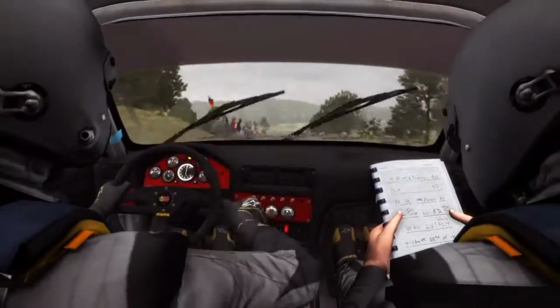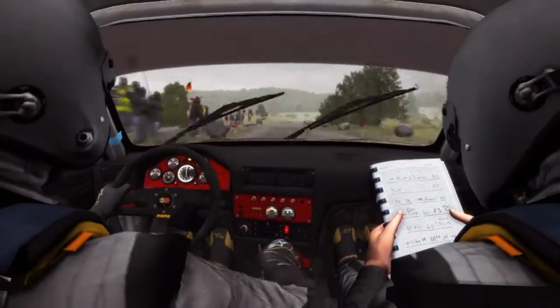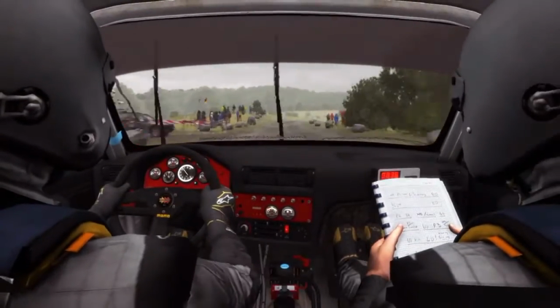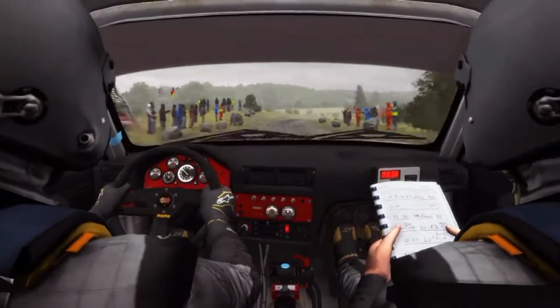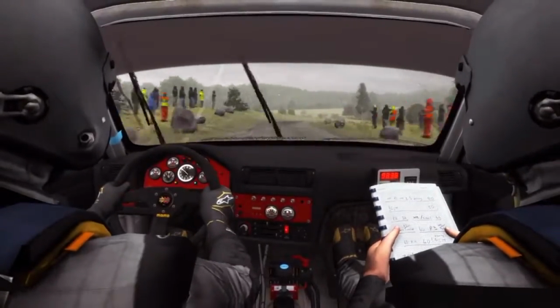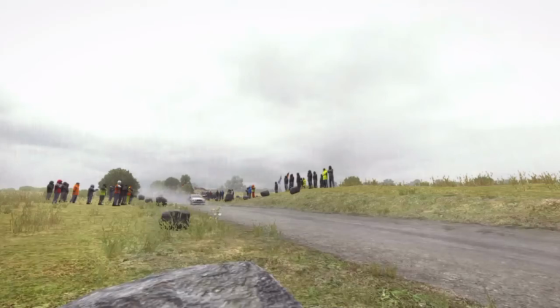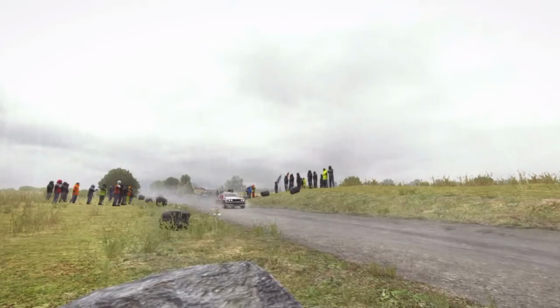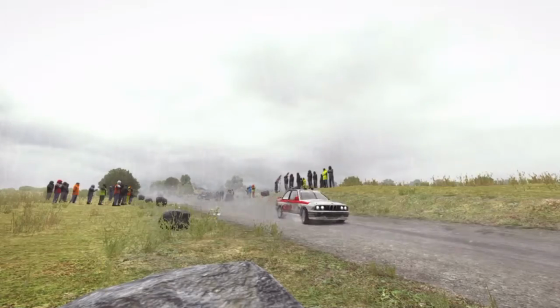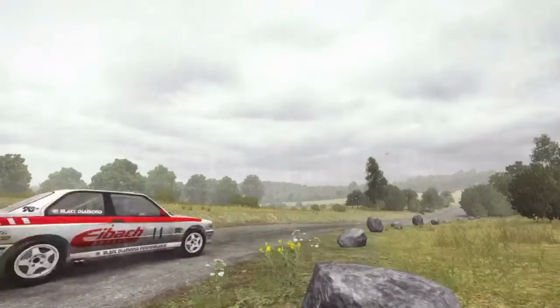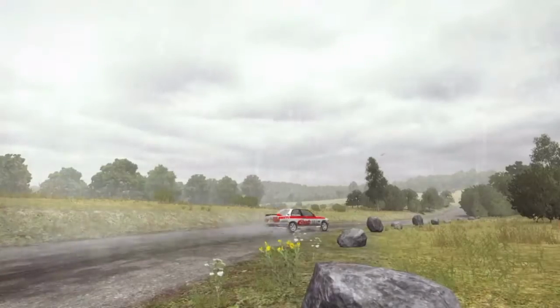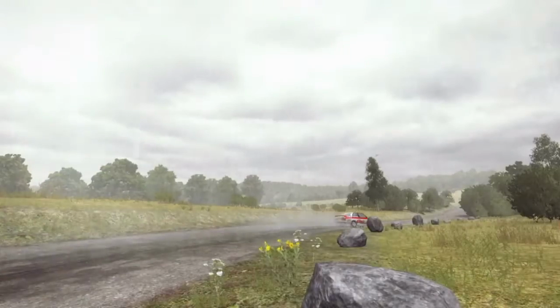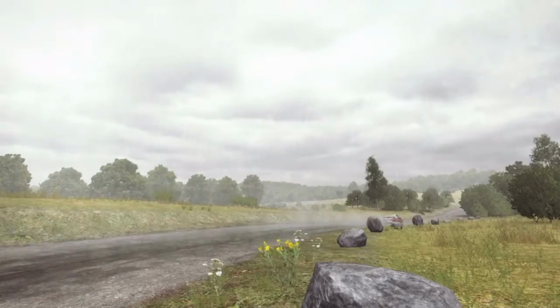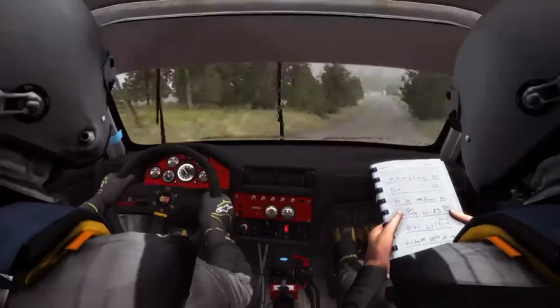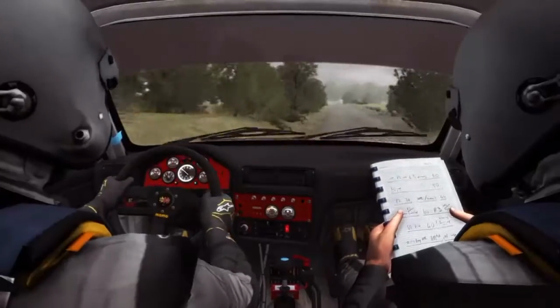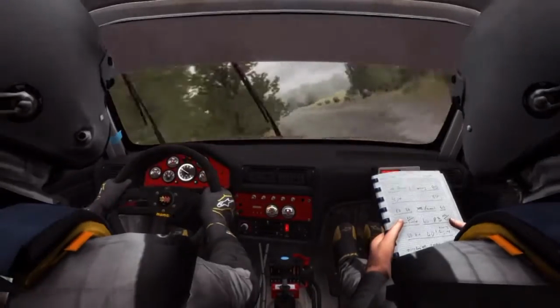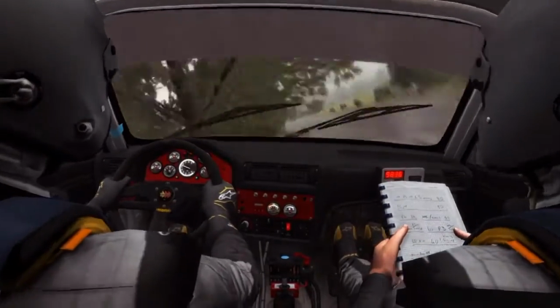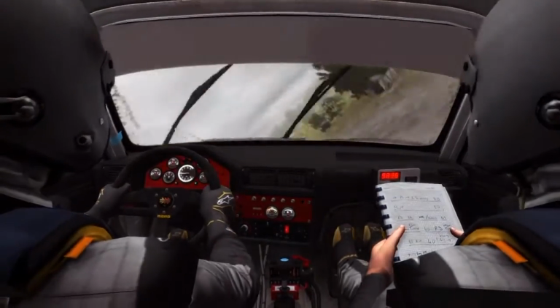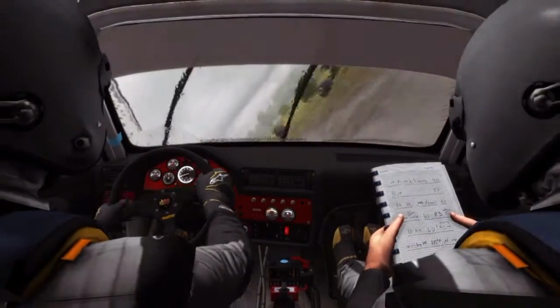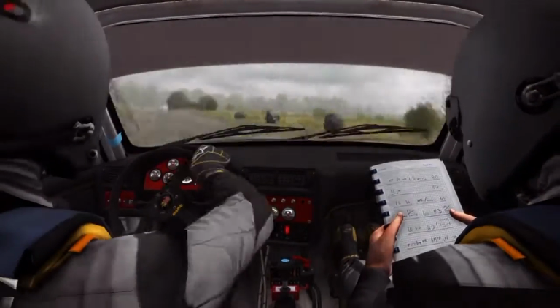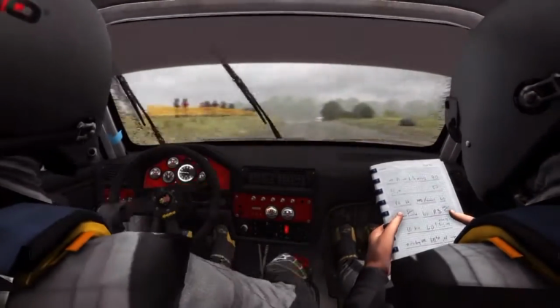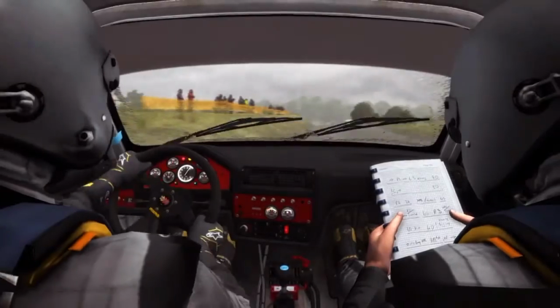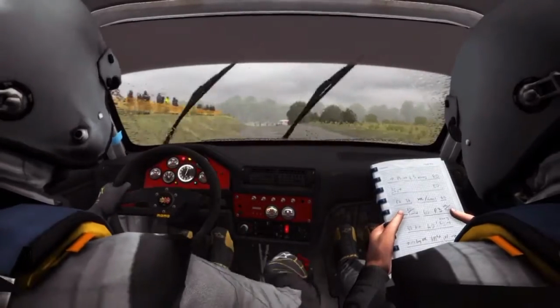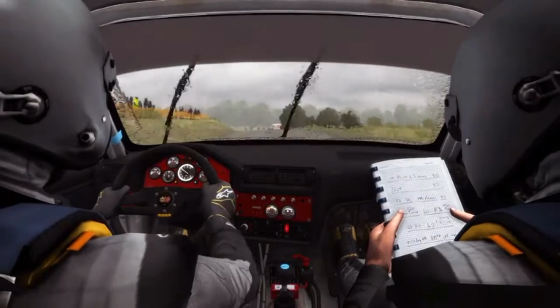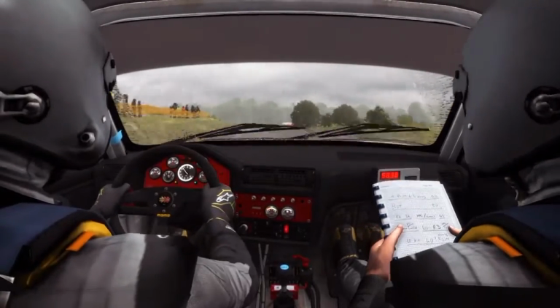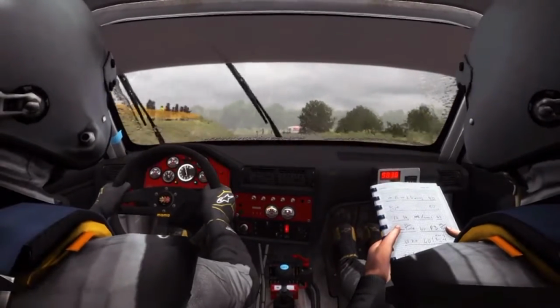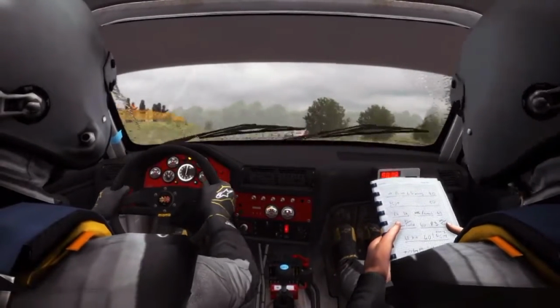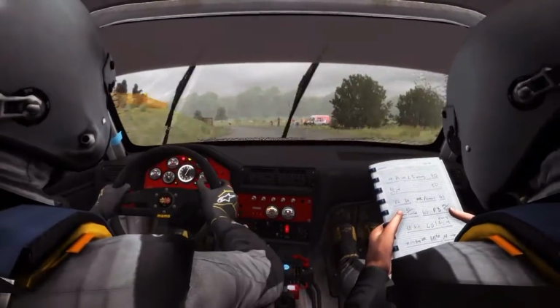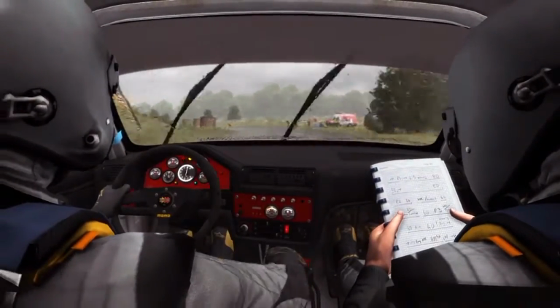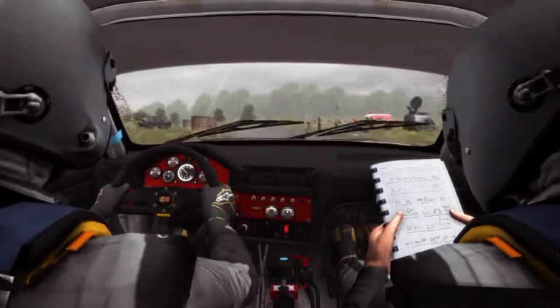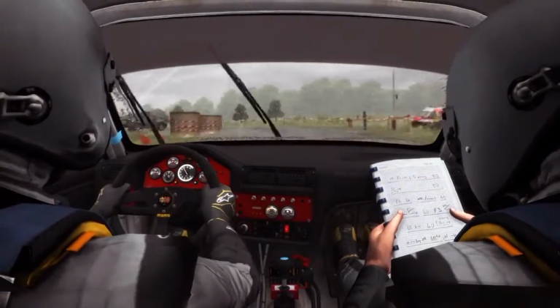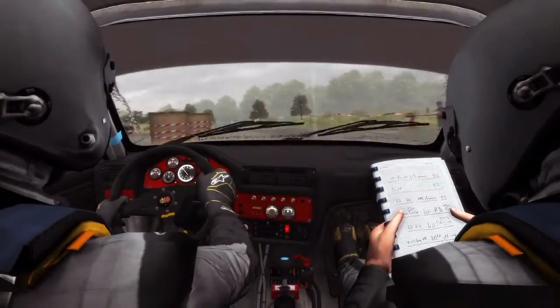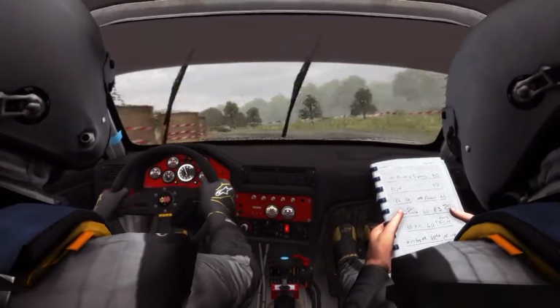Right three, don't cut. Left five, tightens three, don't cut. 60 Caution.